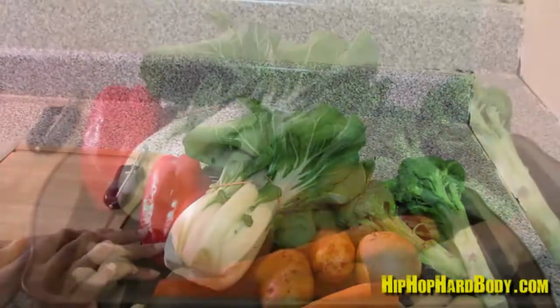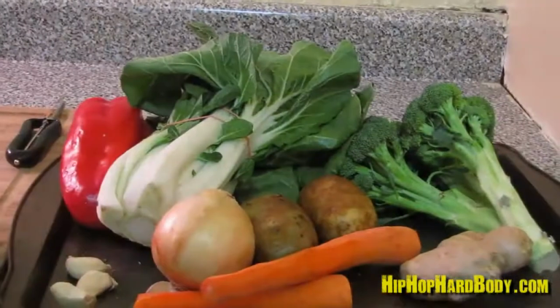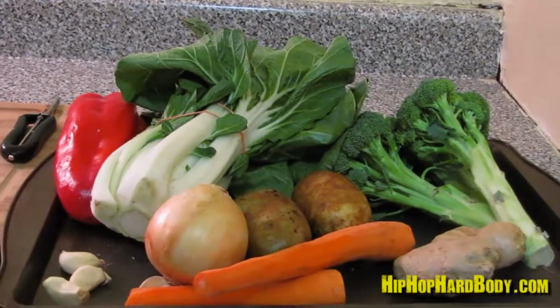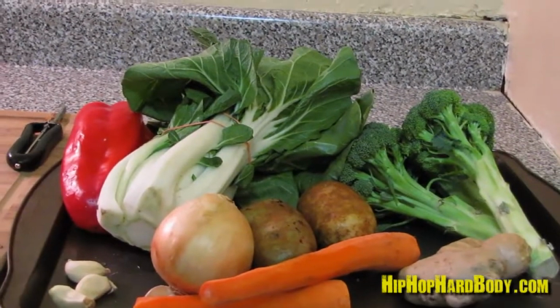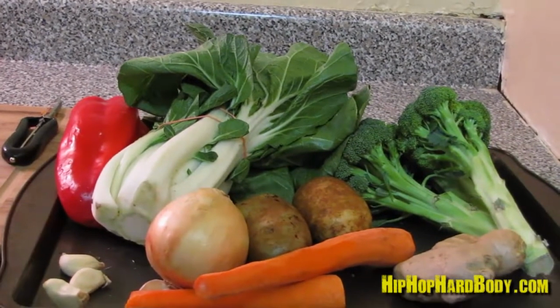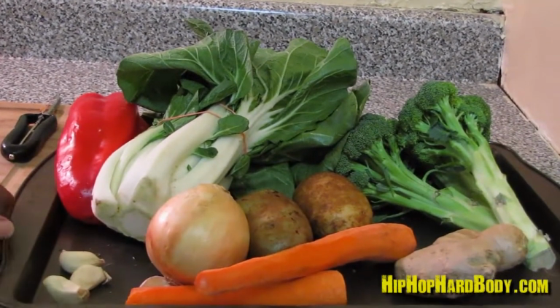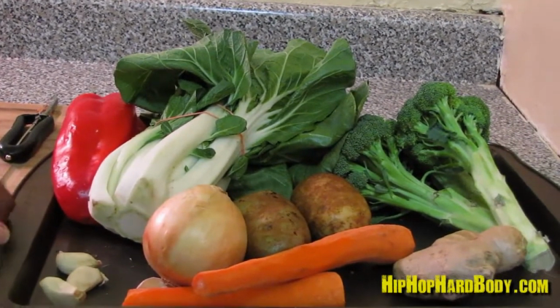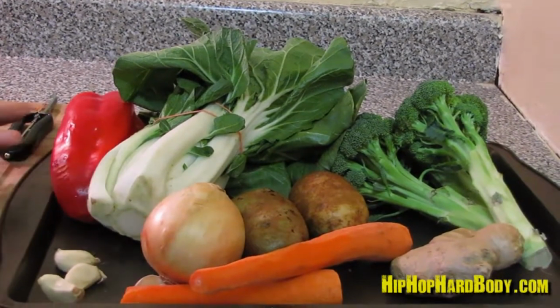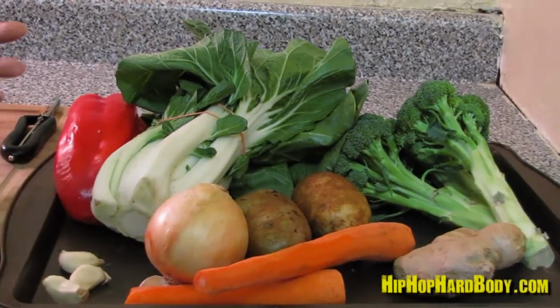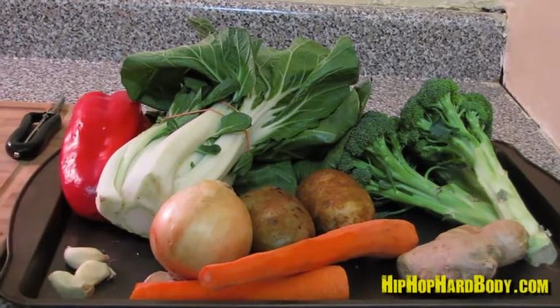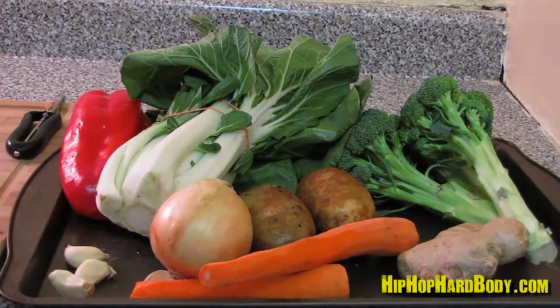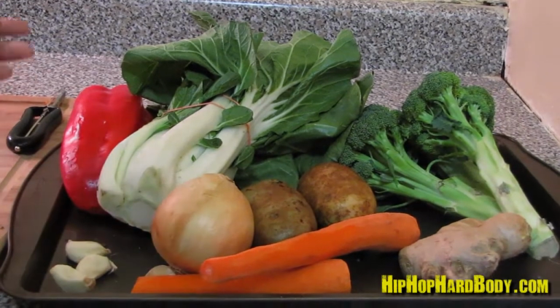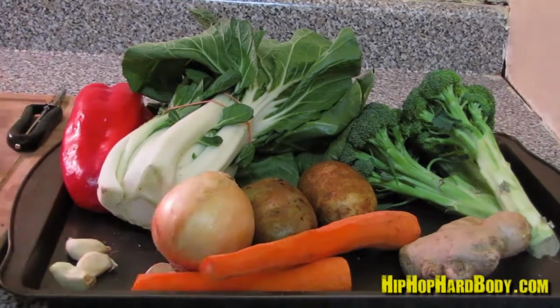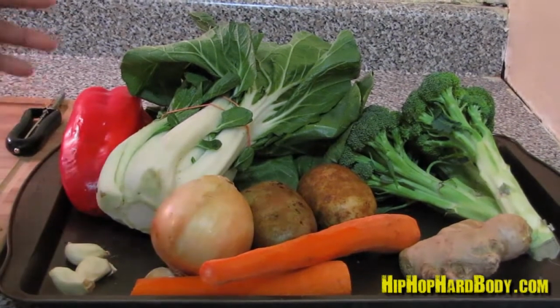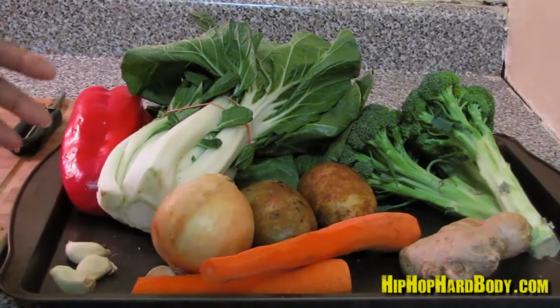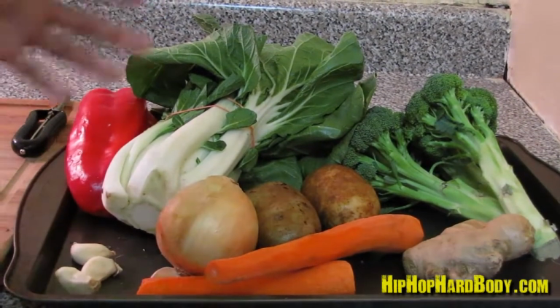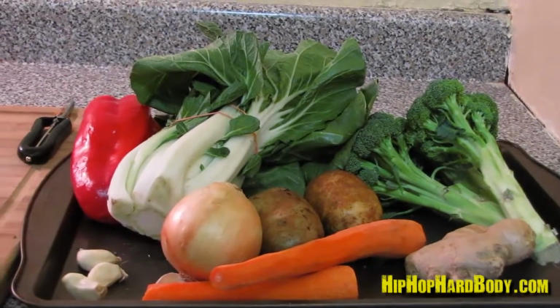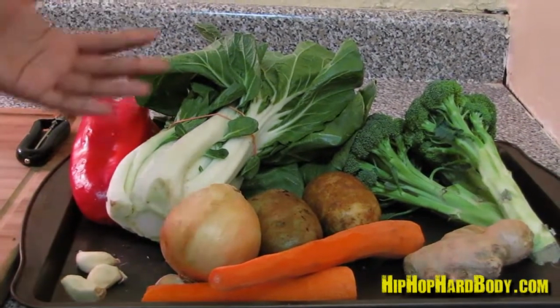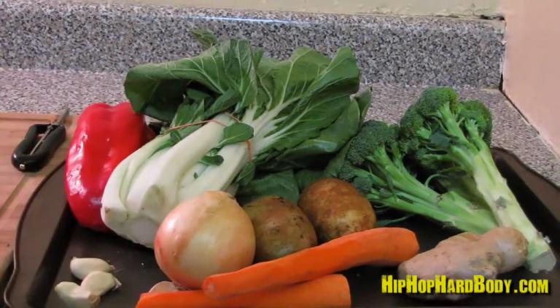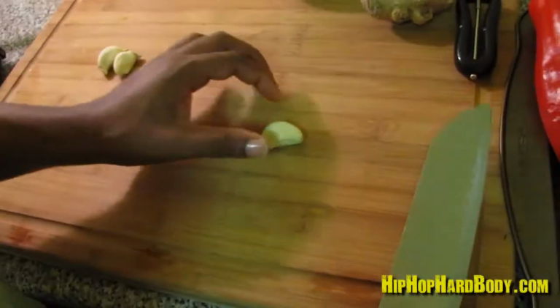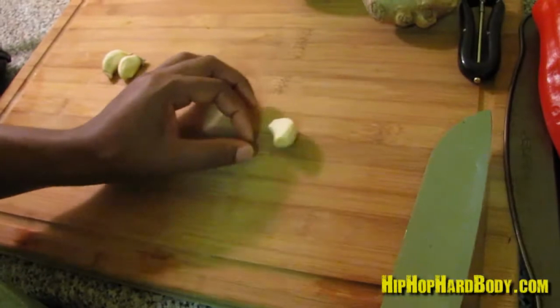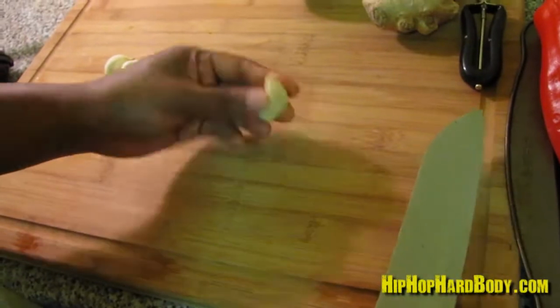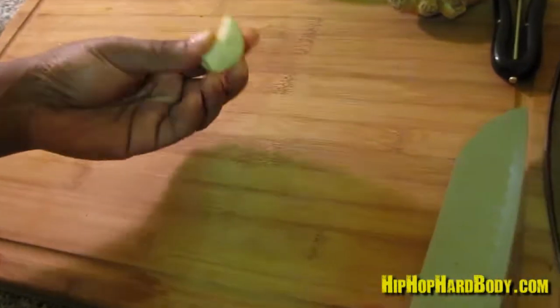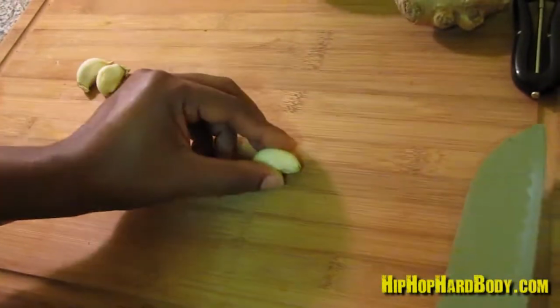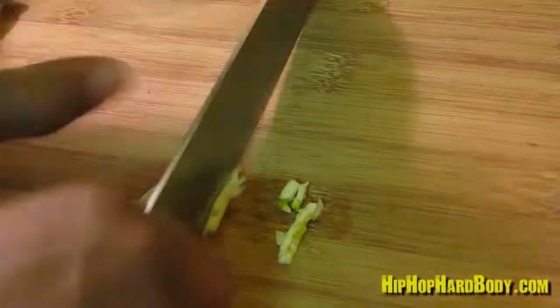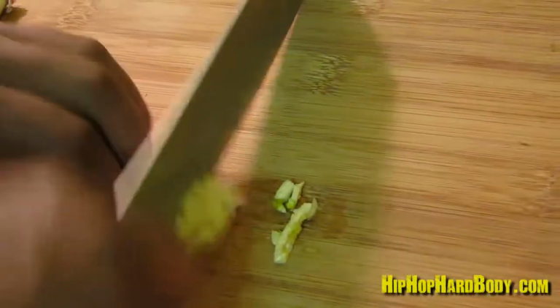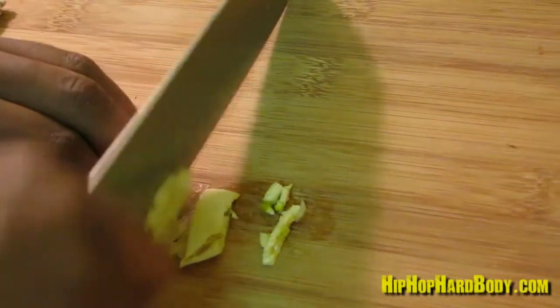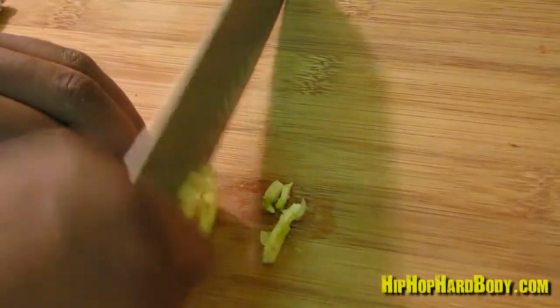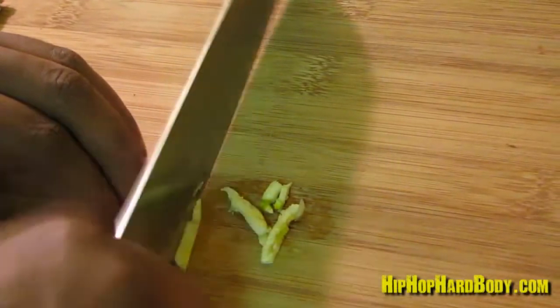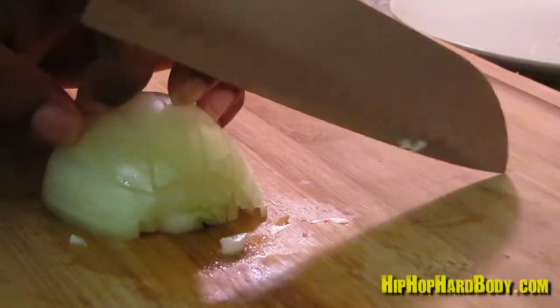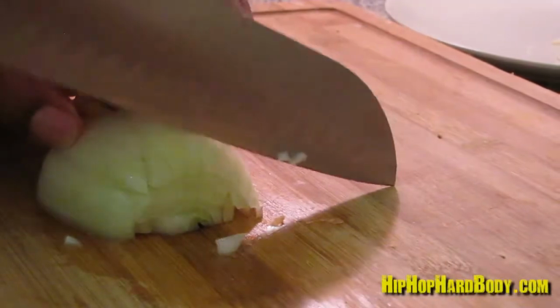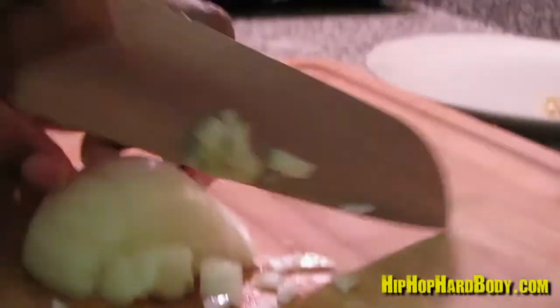So I'm gonna start off with cutting up my aromatics. Aromatics are the base flavors in any dish, and they include things like onion, celery, carrots, and garlic. So I'm gonna cut up my garlic, my onion, and my ginger first.